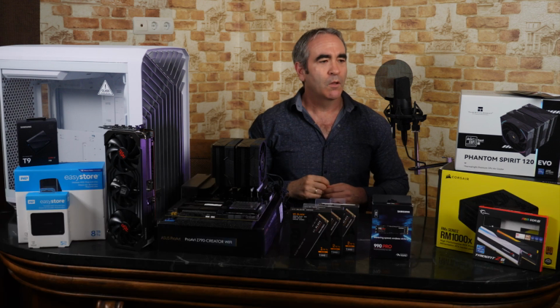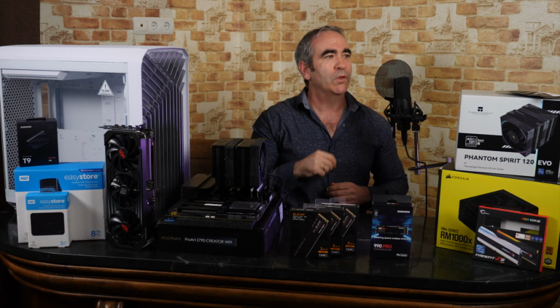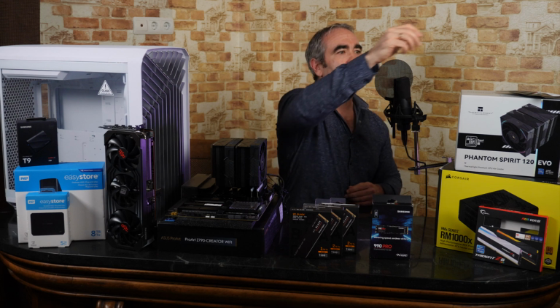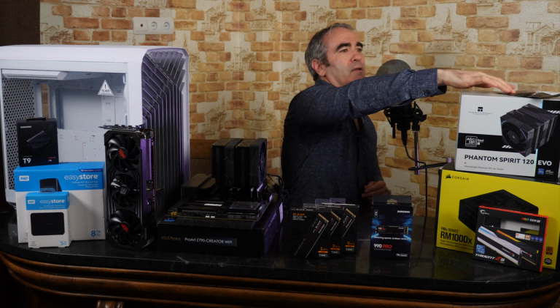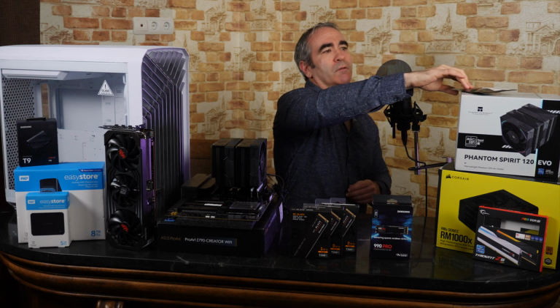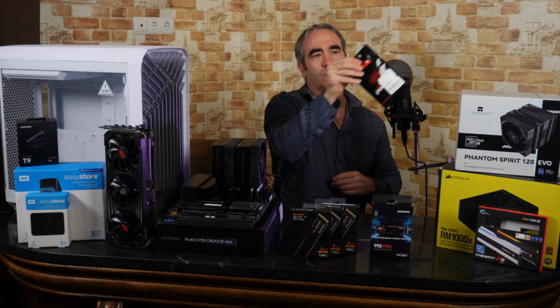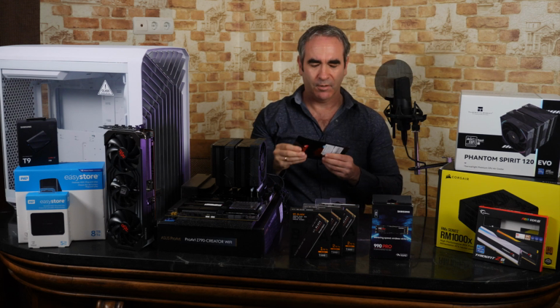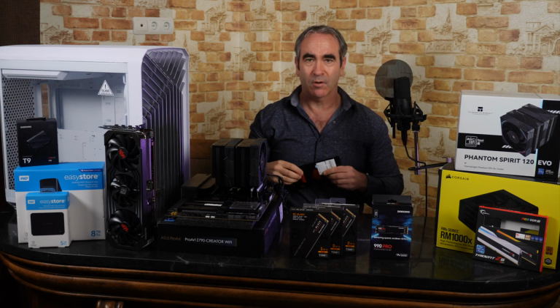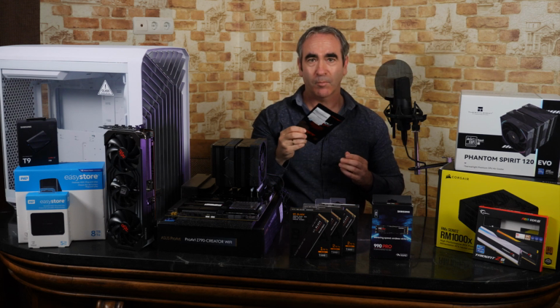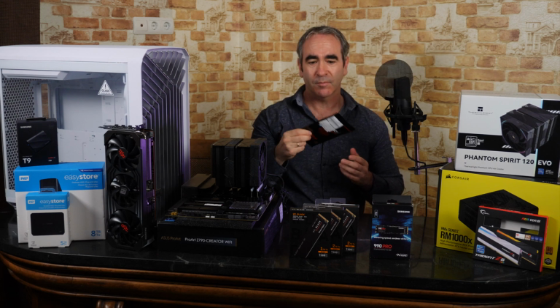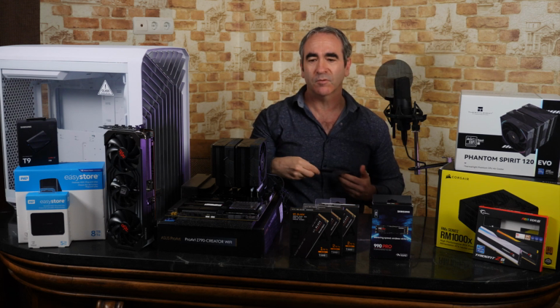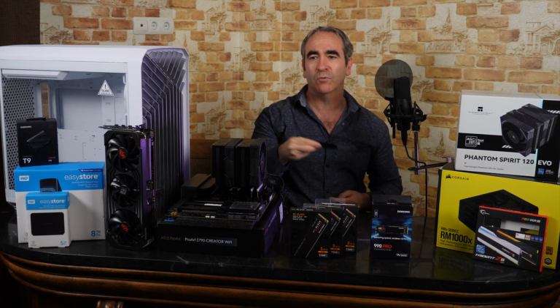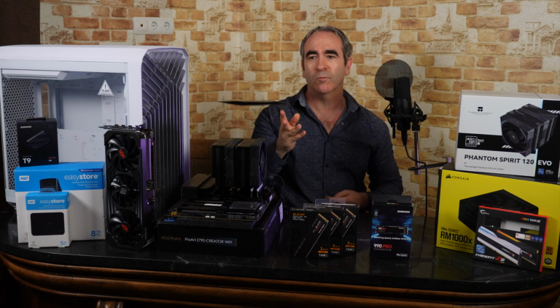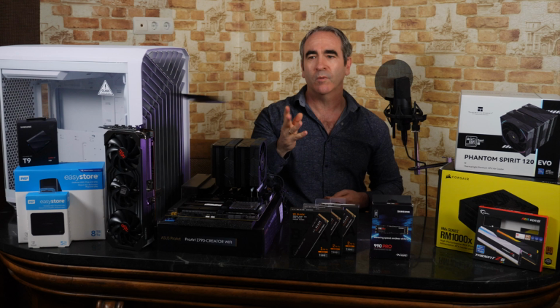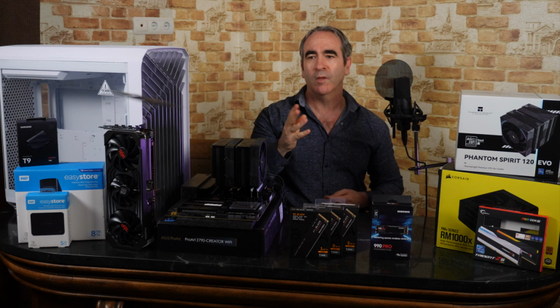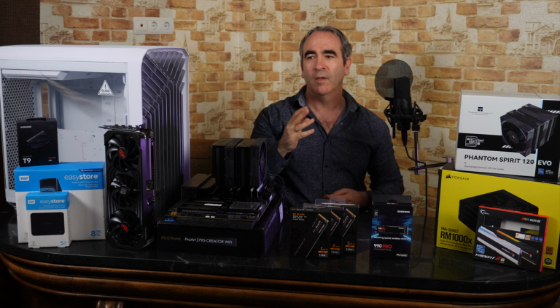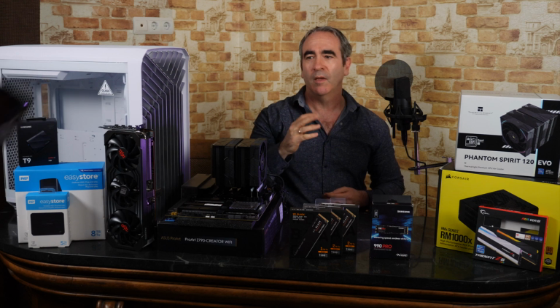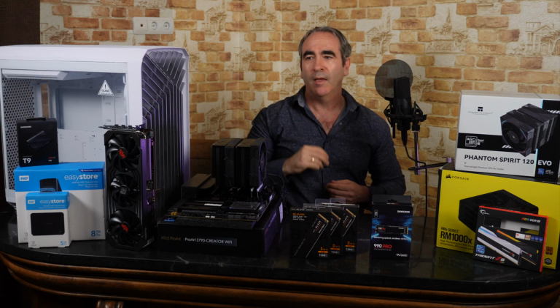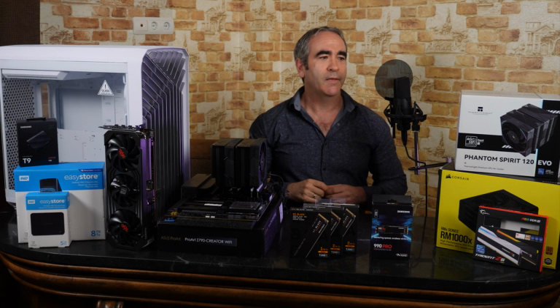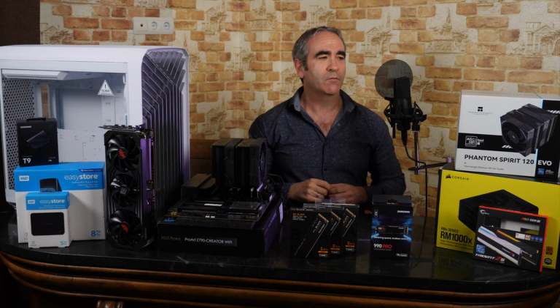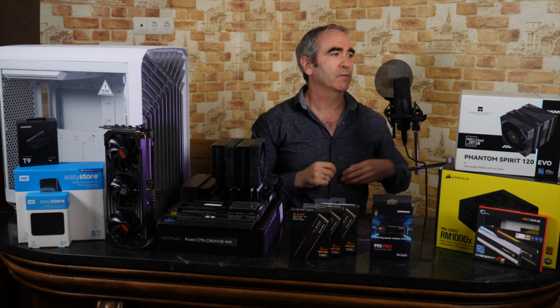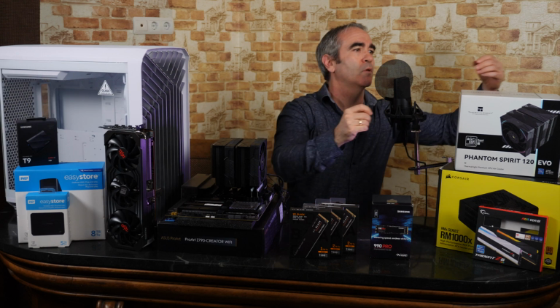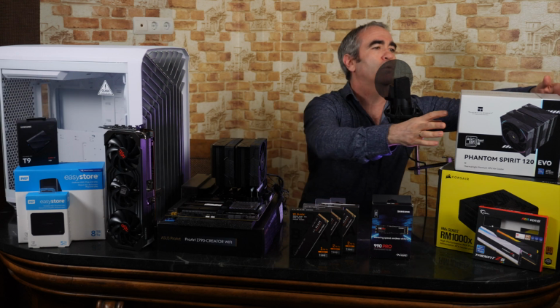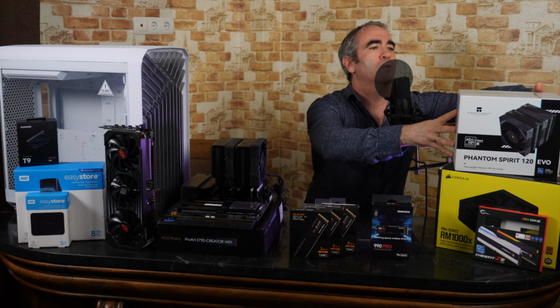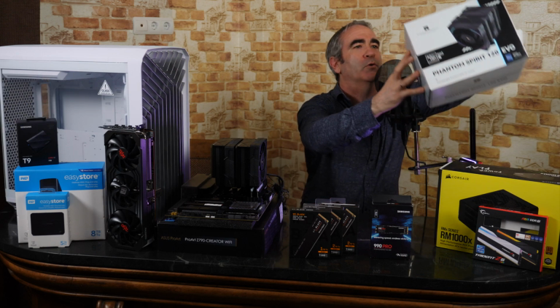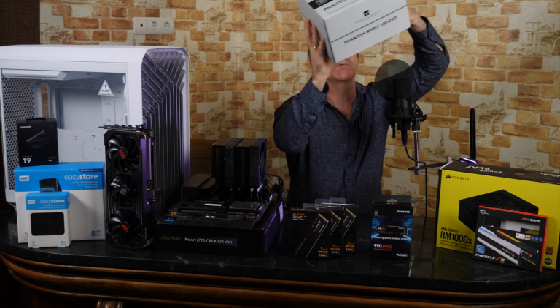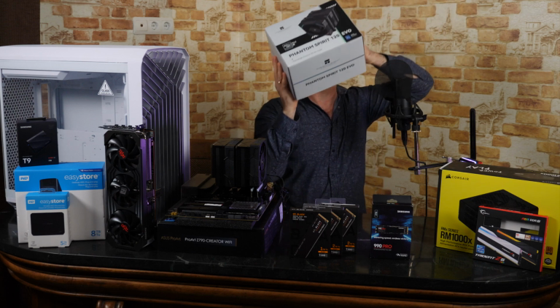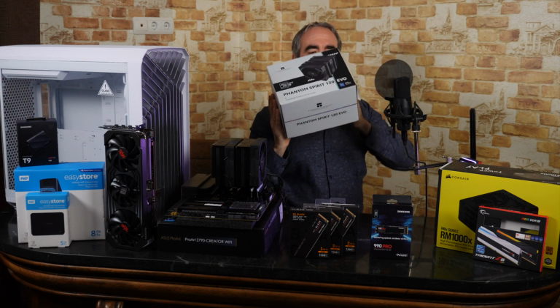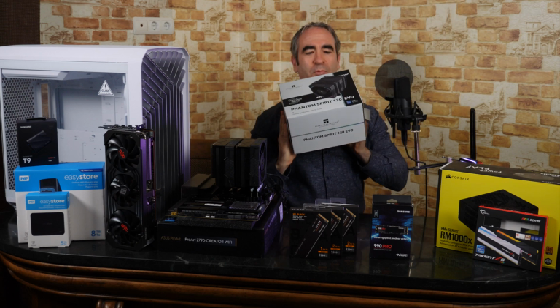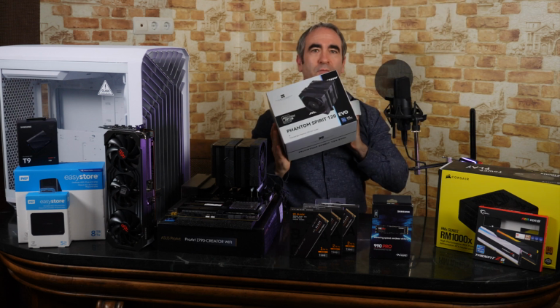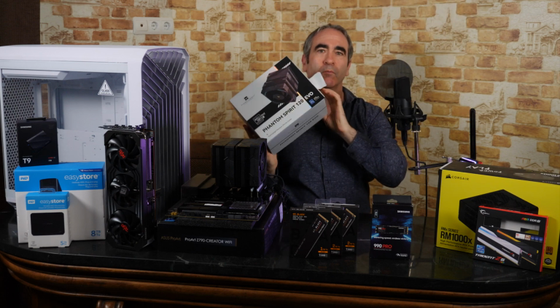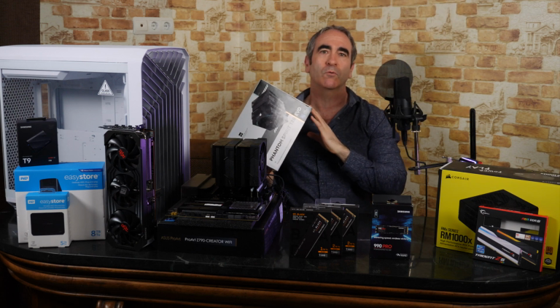We applied the Thermal Grizzly Cryonaut thermal paste to the CPU, and finally we put the cooler in place, the Phantom Spirit Evo 120.